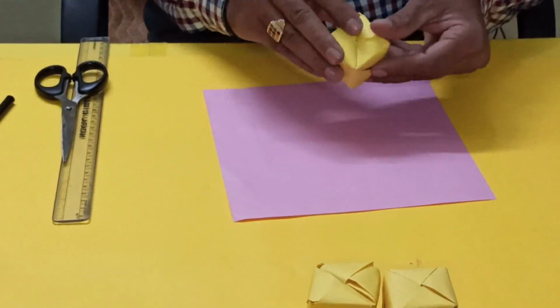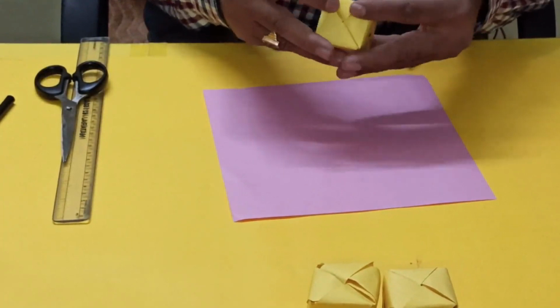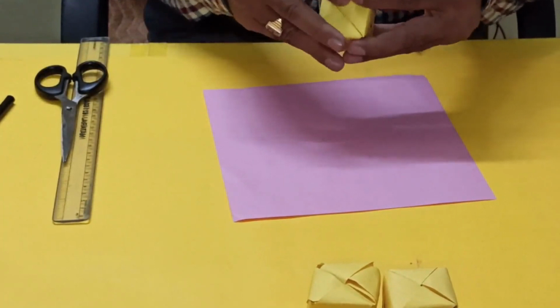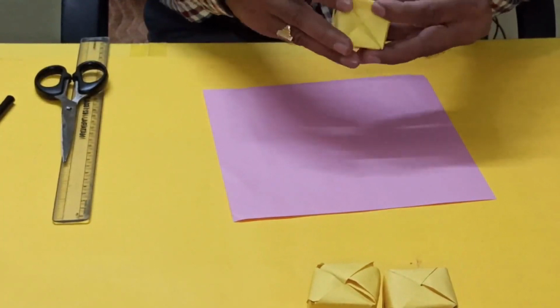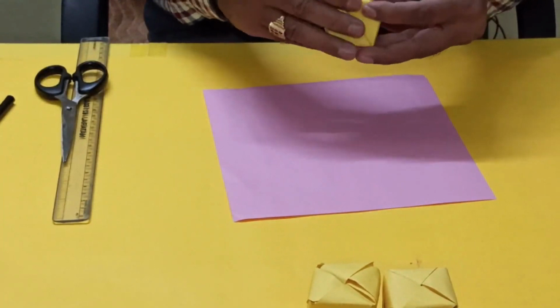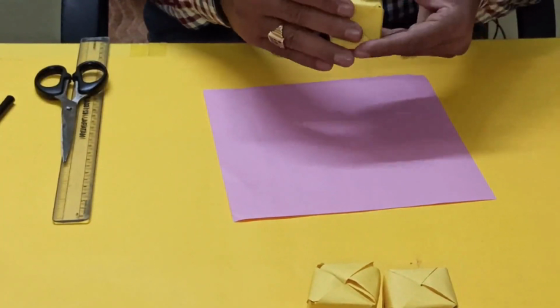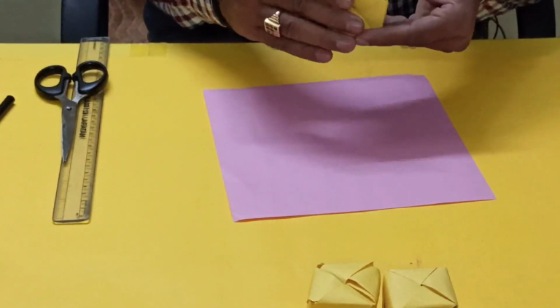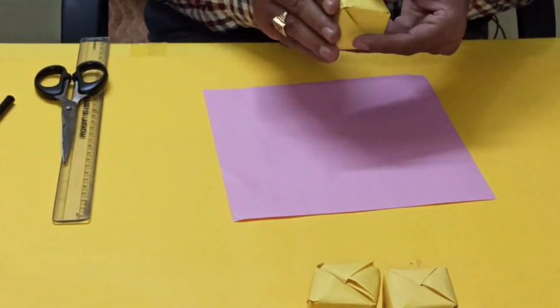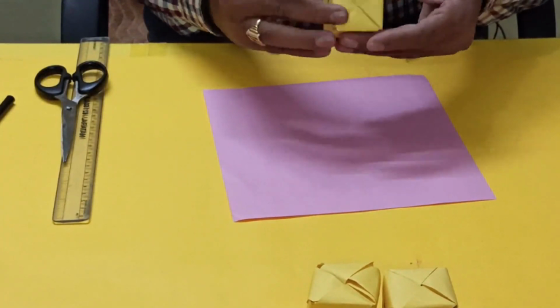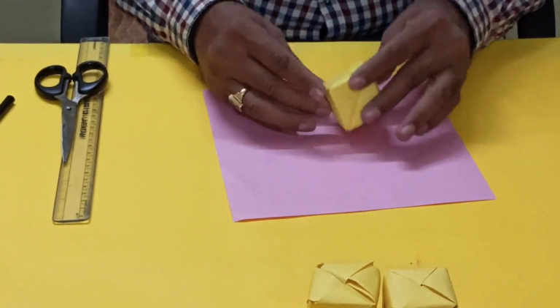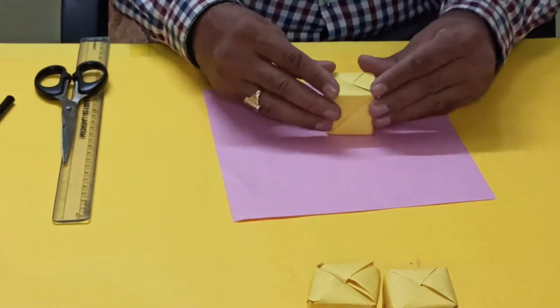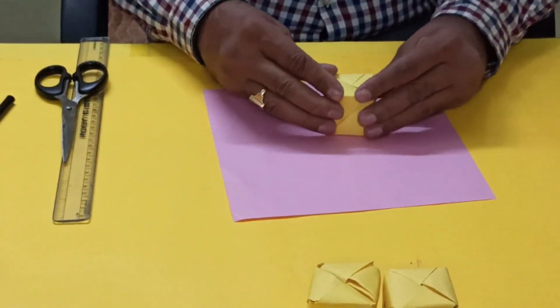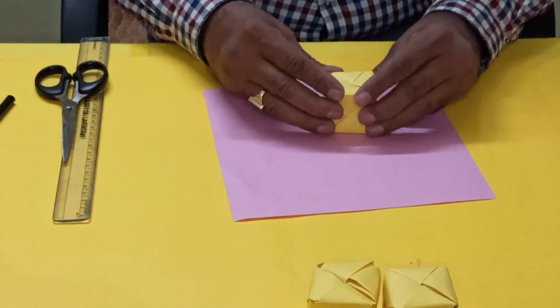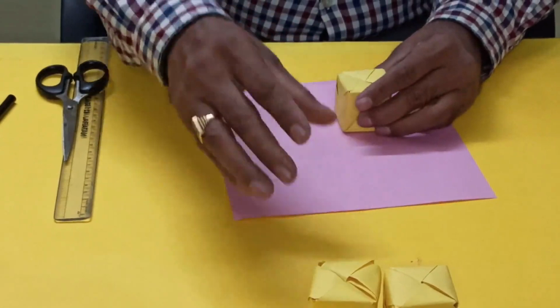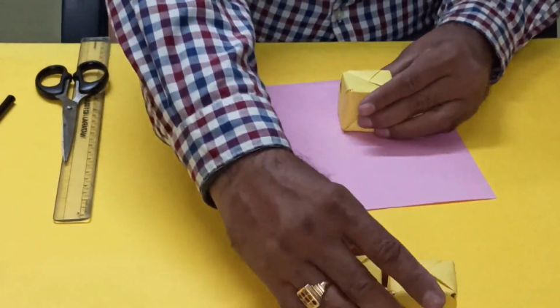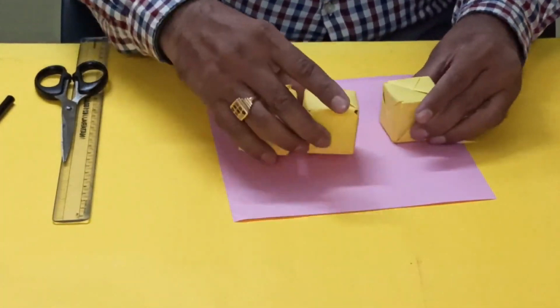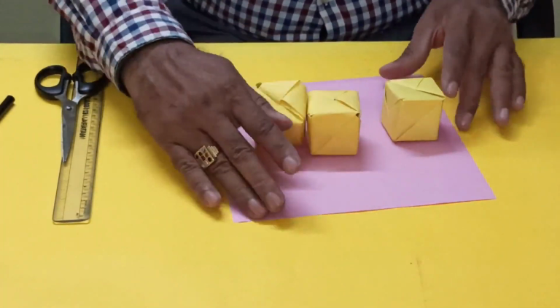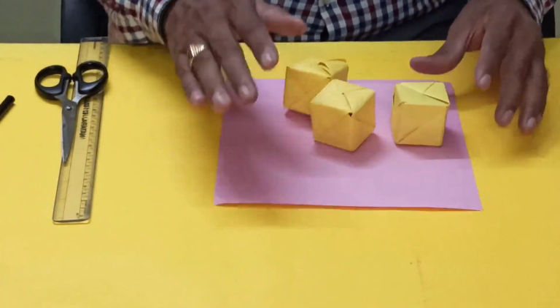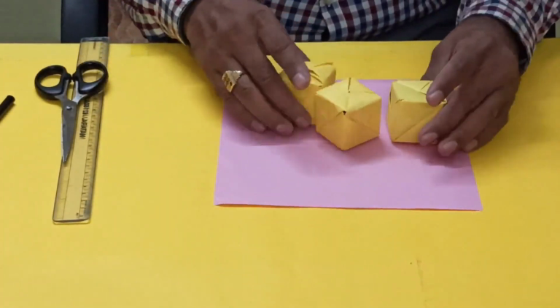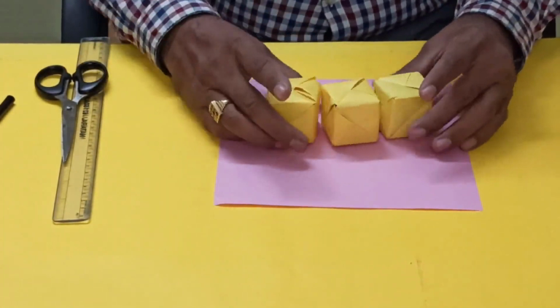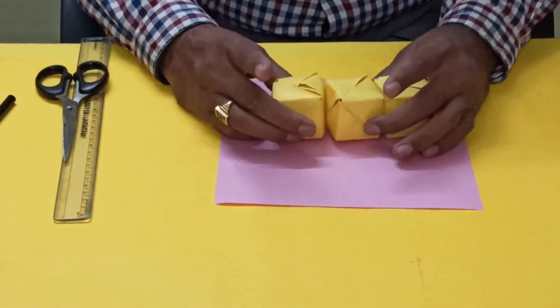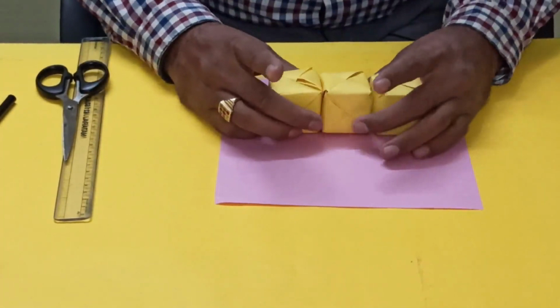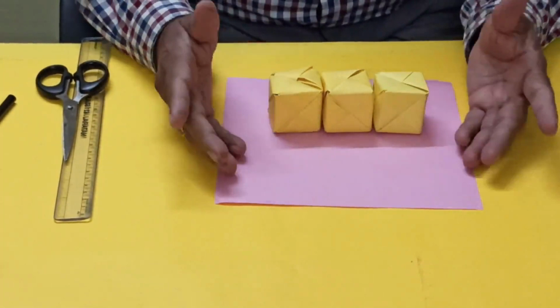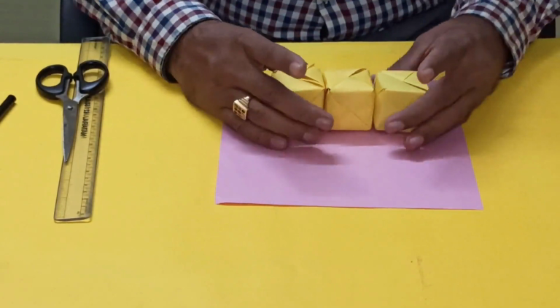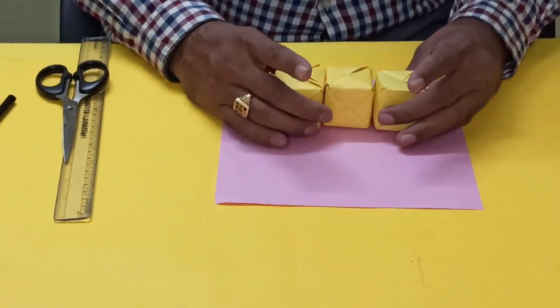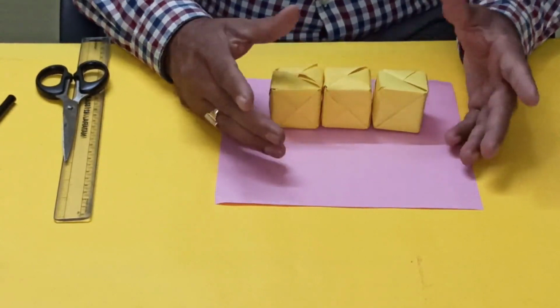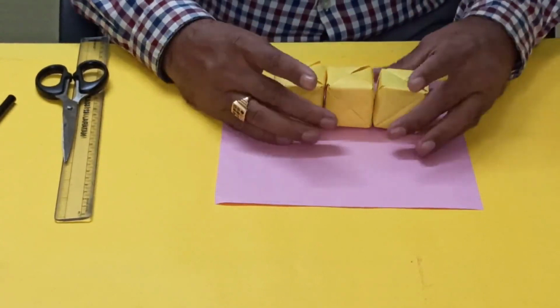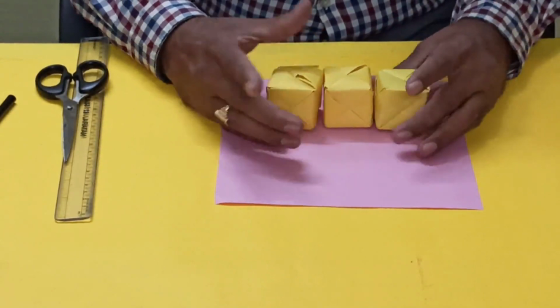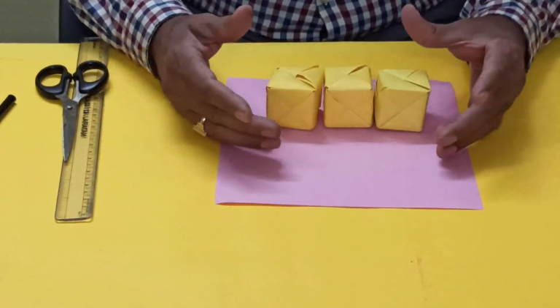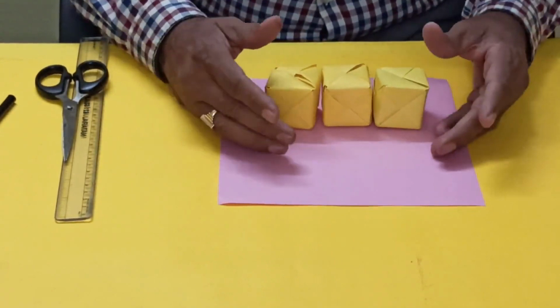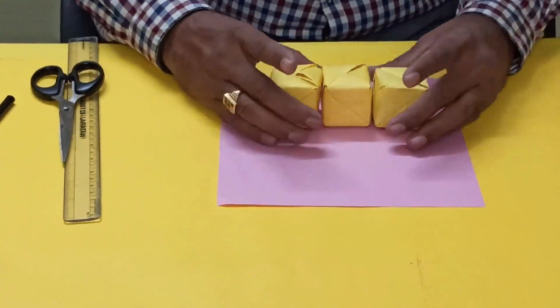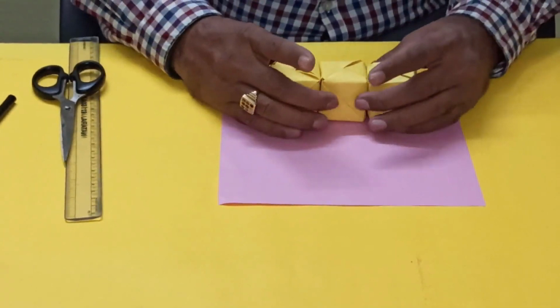It can be used as a mathematical model. You can use six different colors — multicolor. This way you can make it. Thank you.